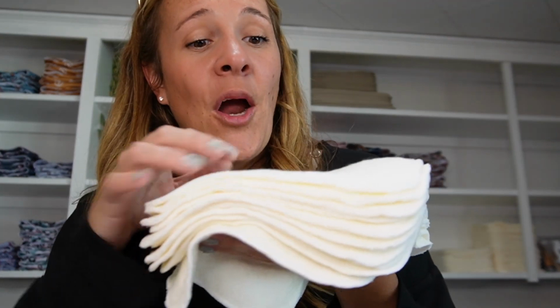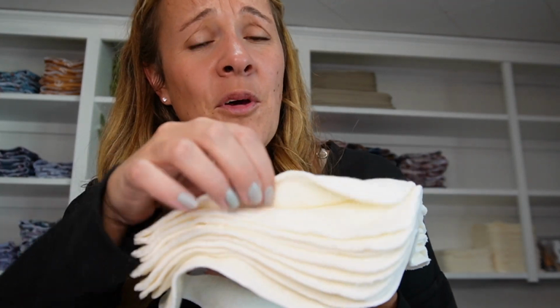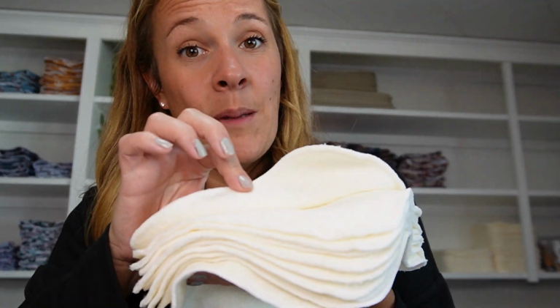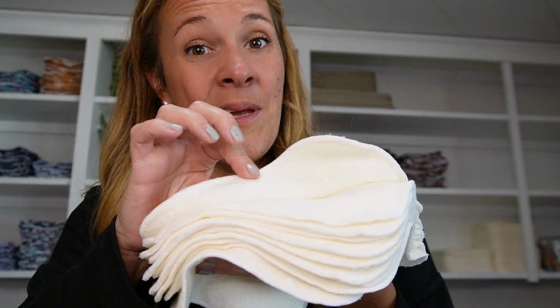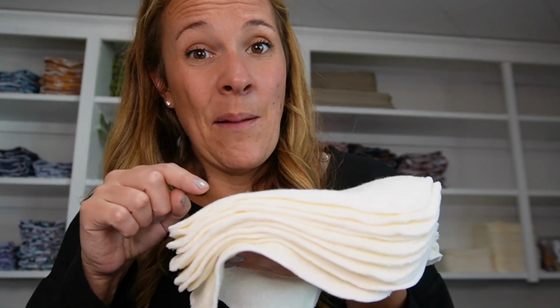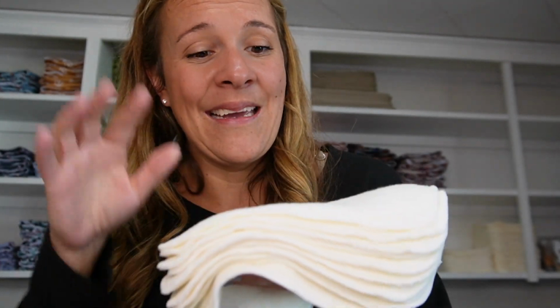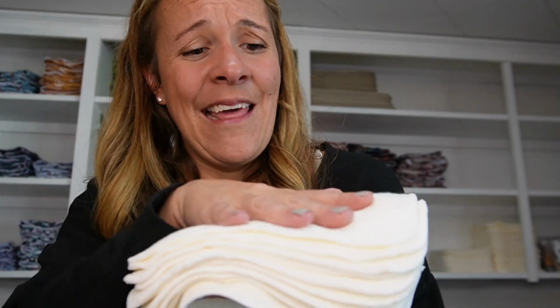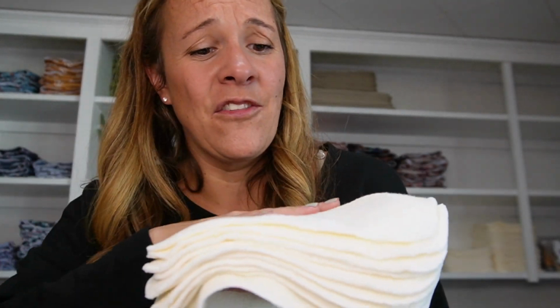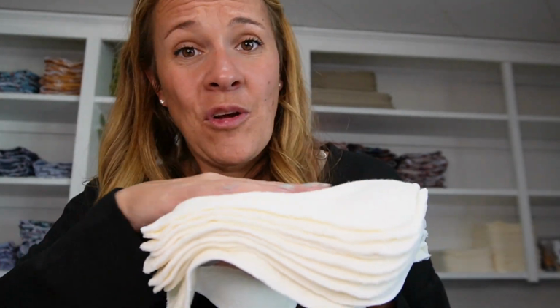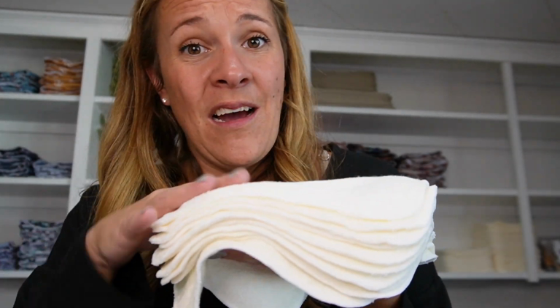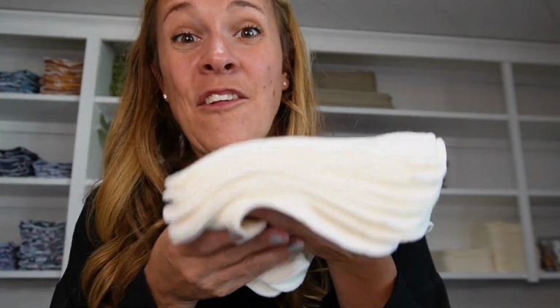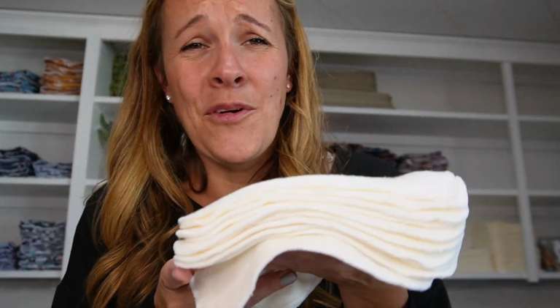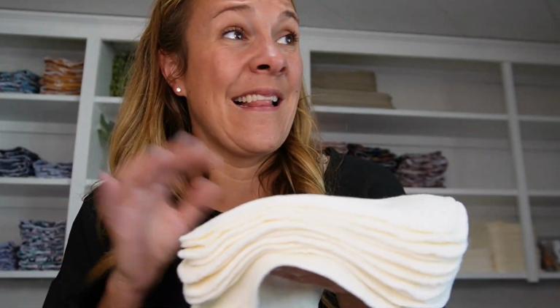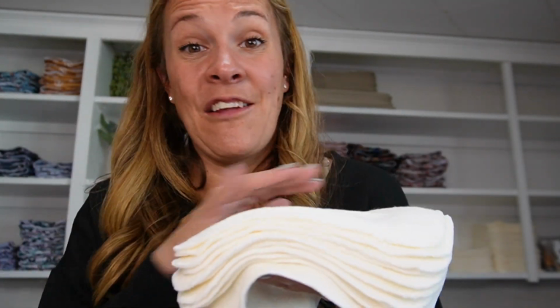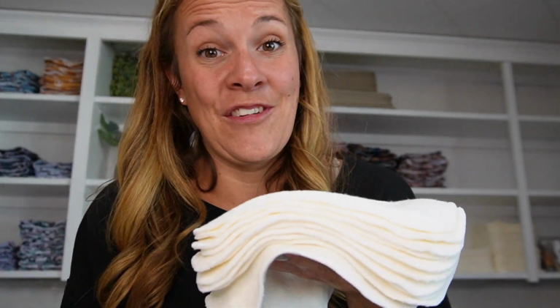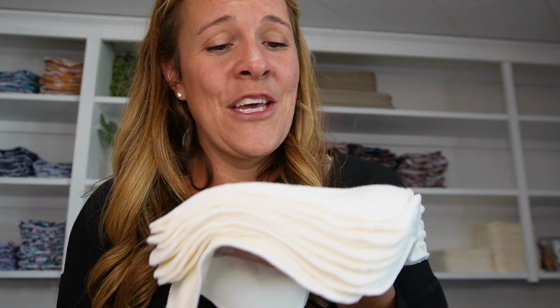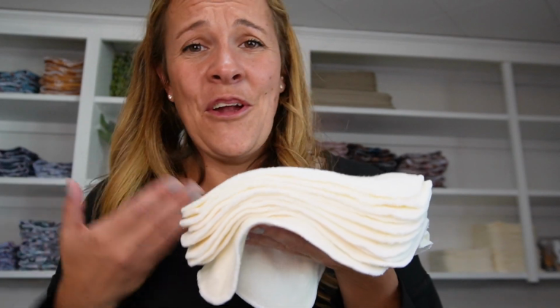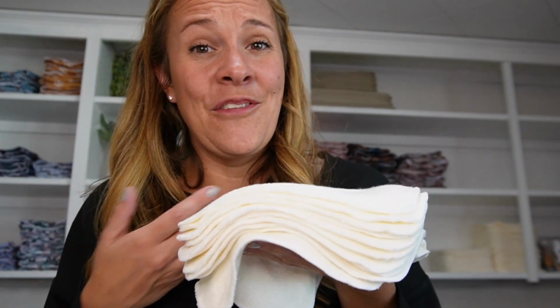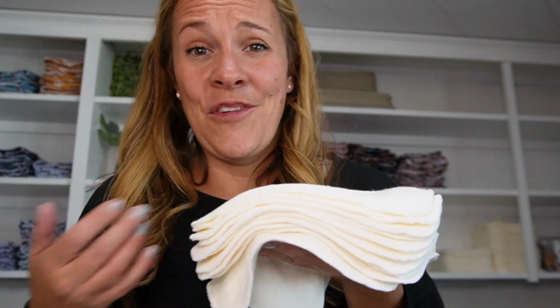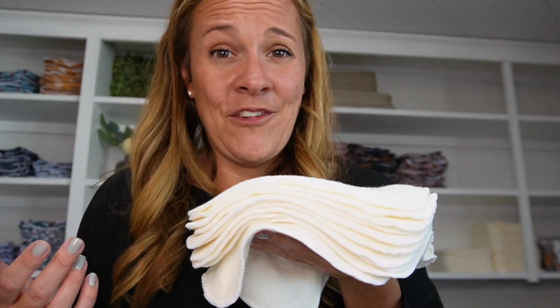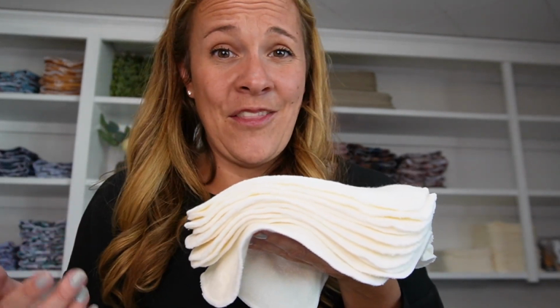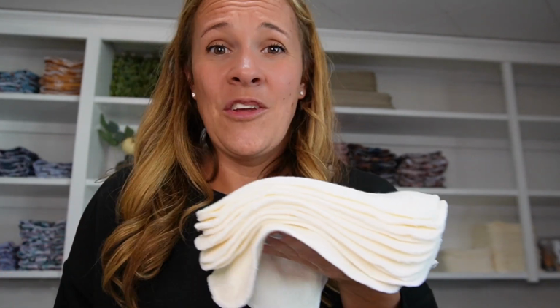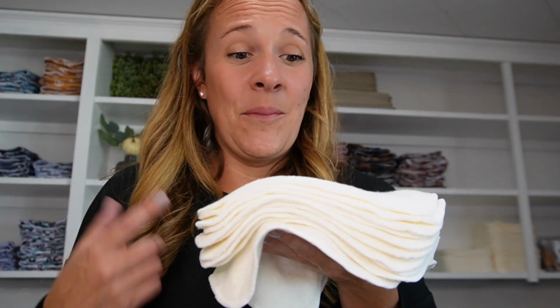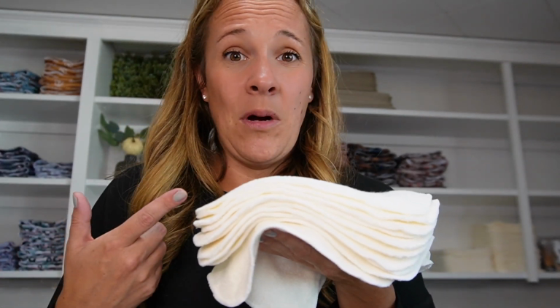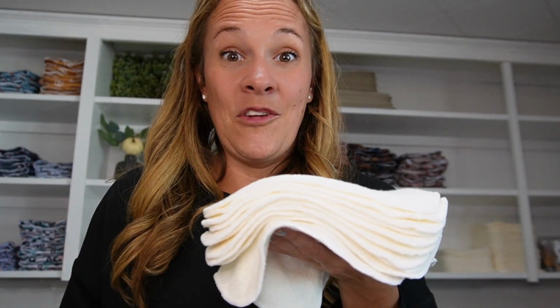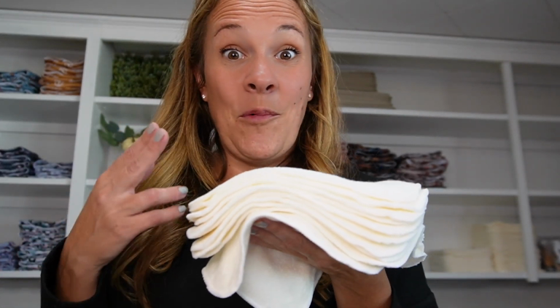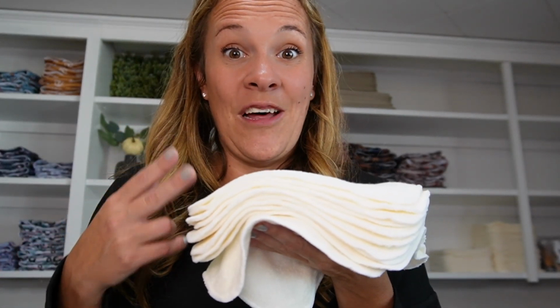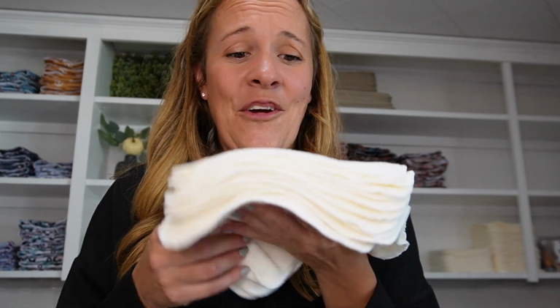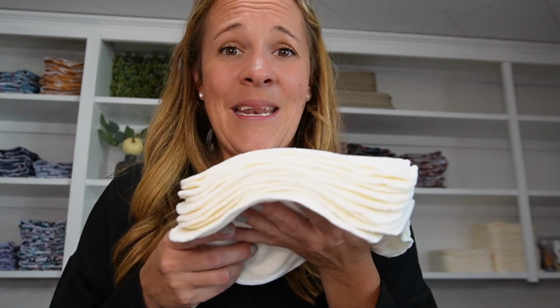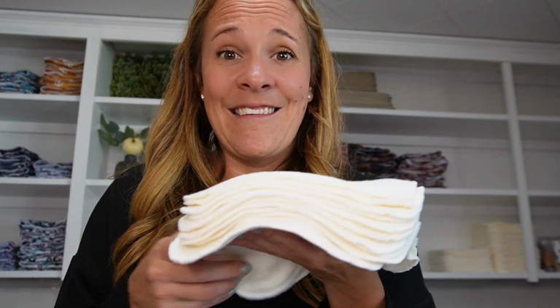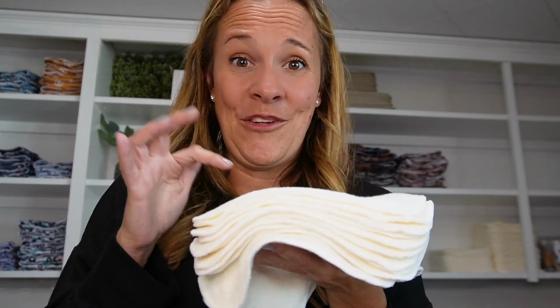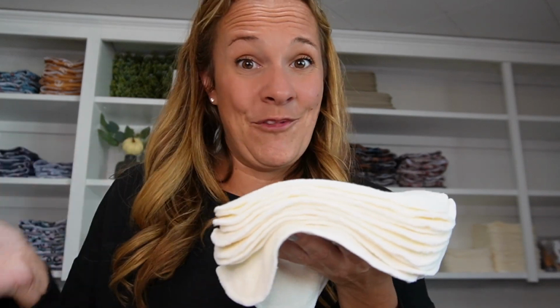Our bamboo cloth wipes come in a 10-pack and they are extremely soft and durable, and they last such a long time. You can also use them for so many different things — makeup wipes, washcloths, and more.